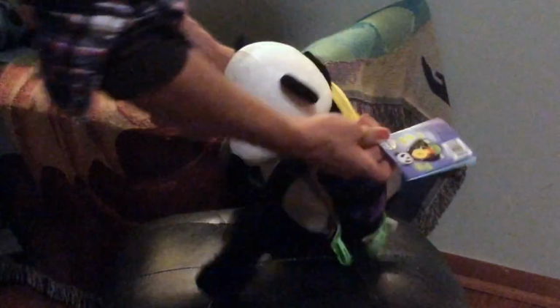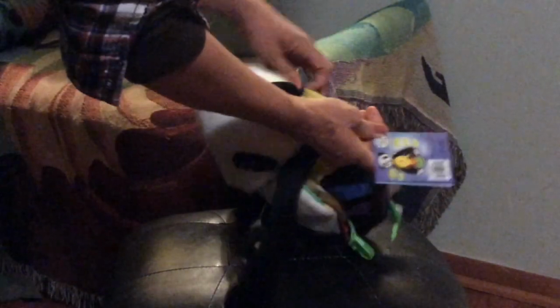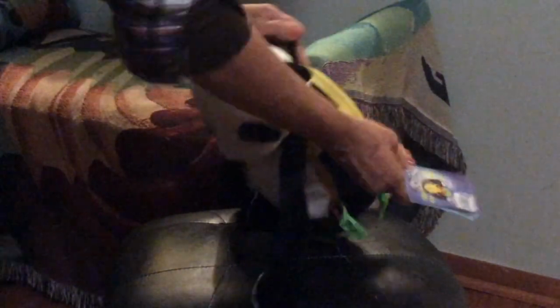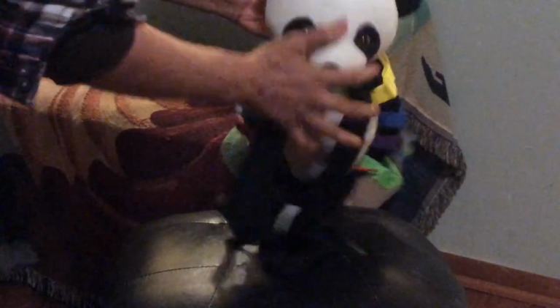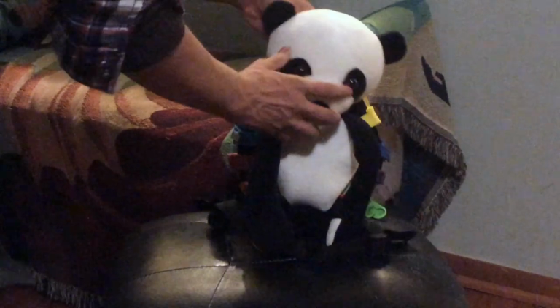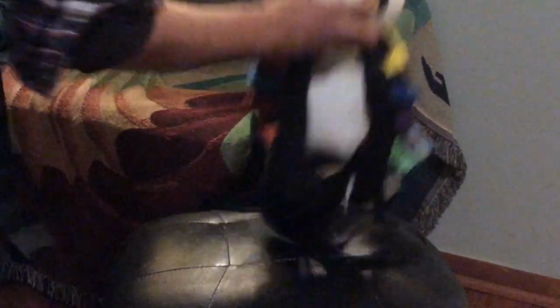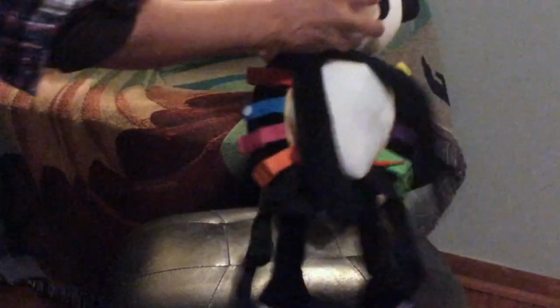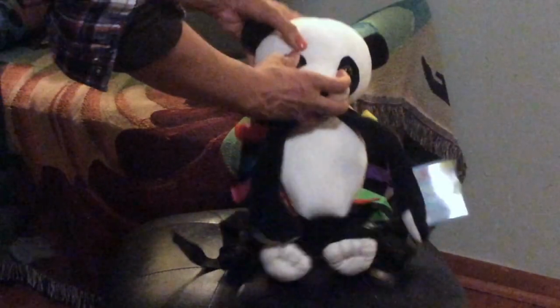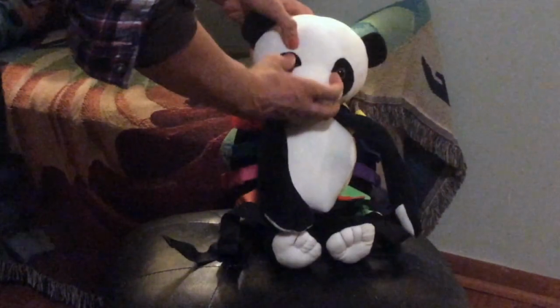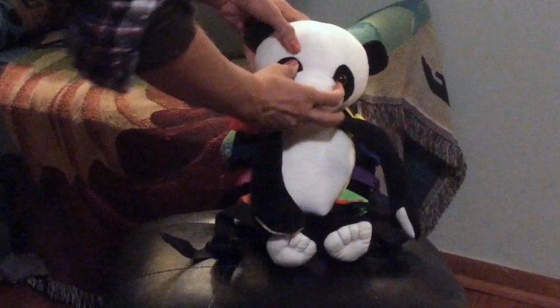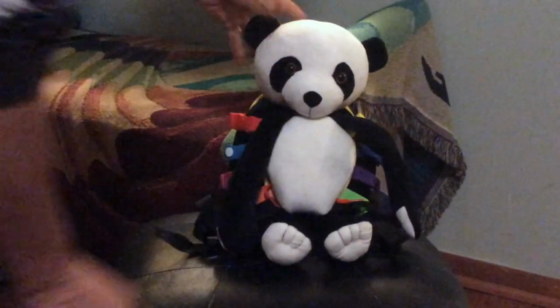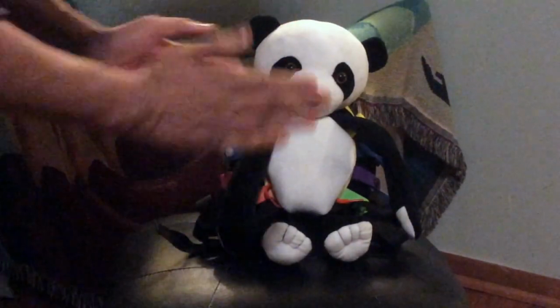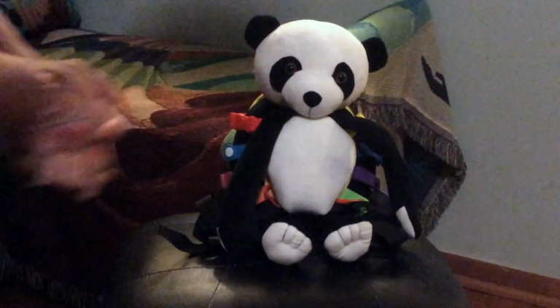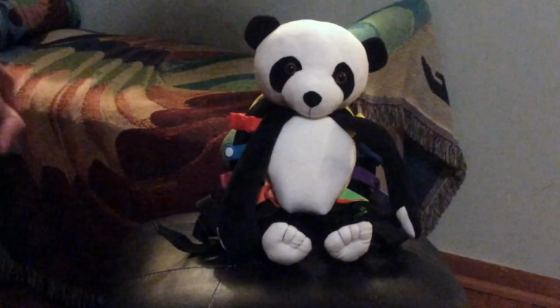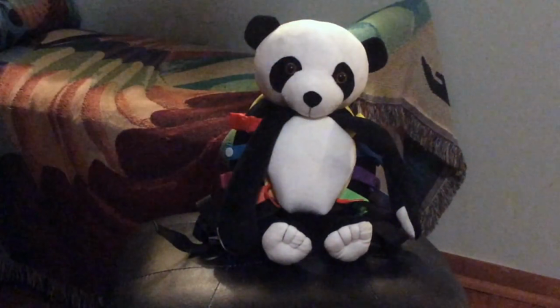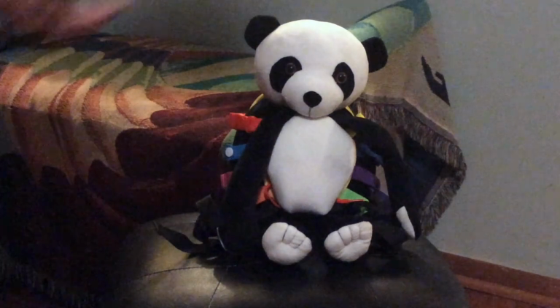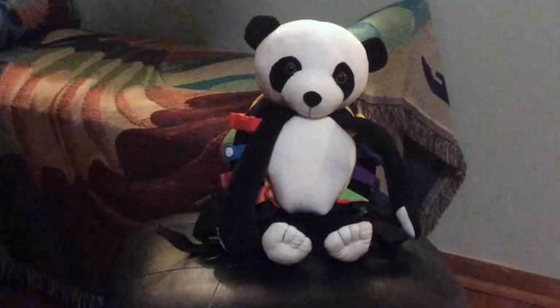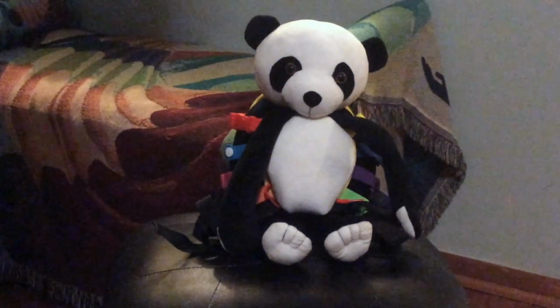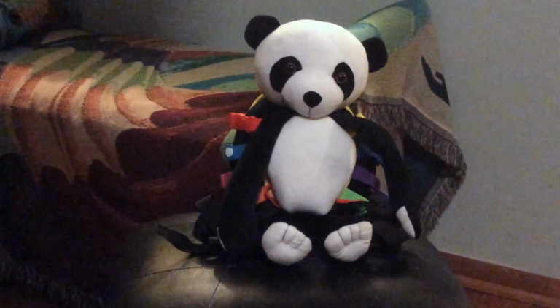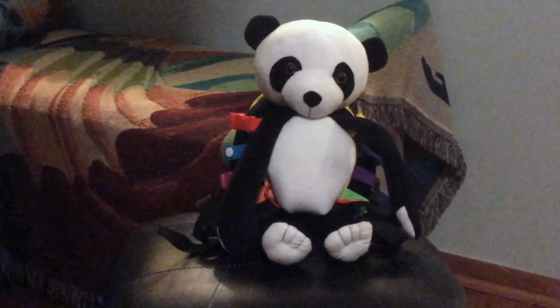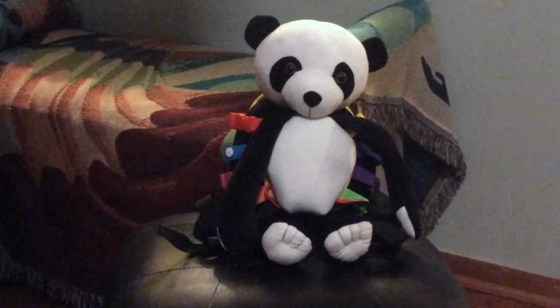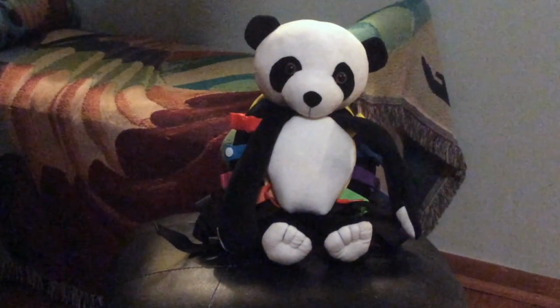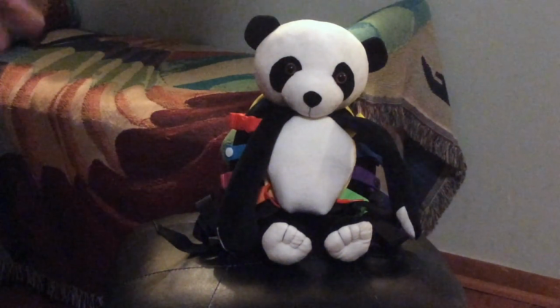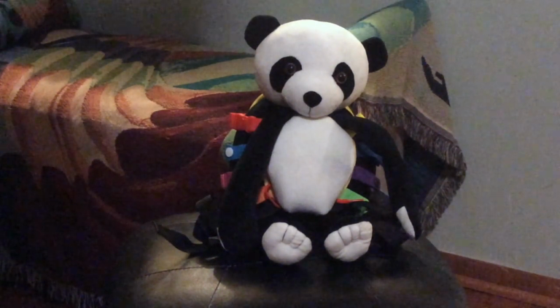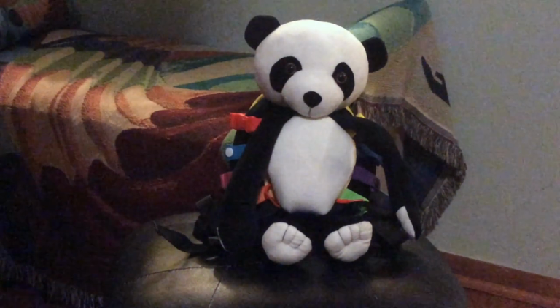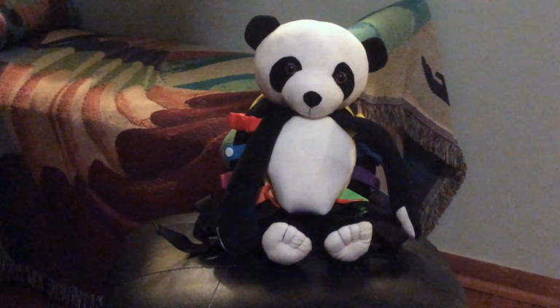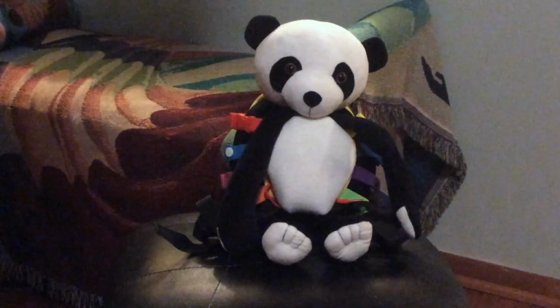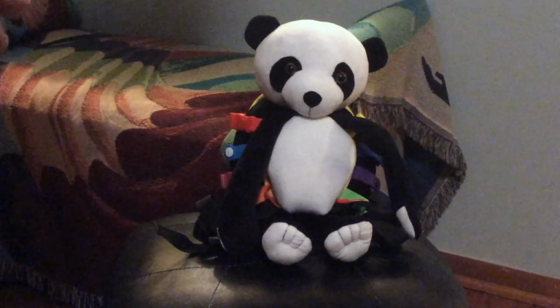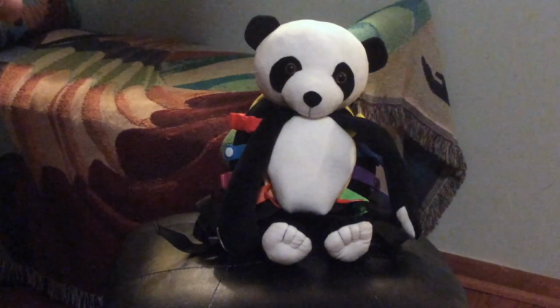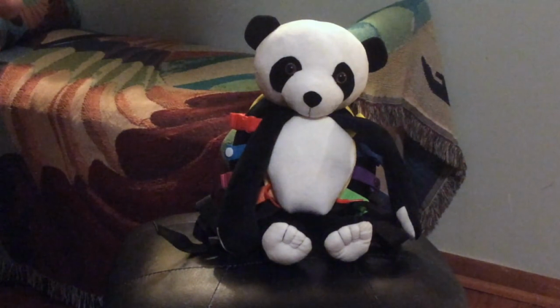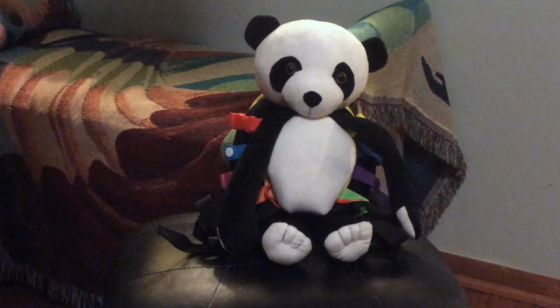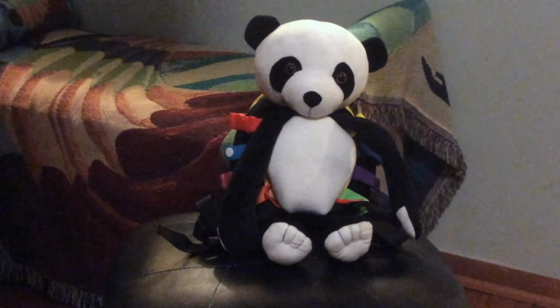The backpack is for three years and up and with all the great features your little one should love it. That's the Bamboo Panda Buckle Toy Backpack reviewed by CuteBabyAntReviews.com. Ta-ta for now!